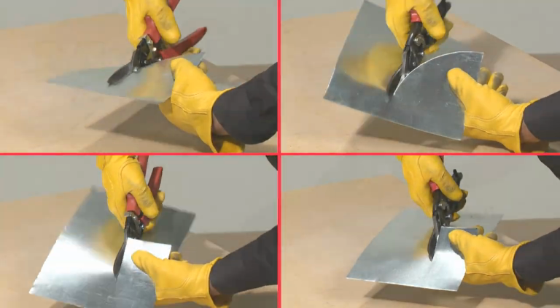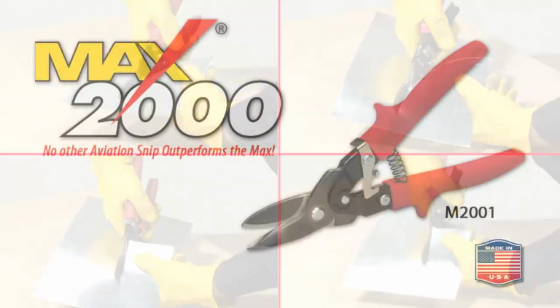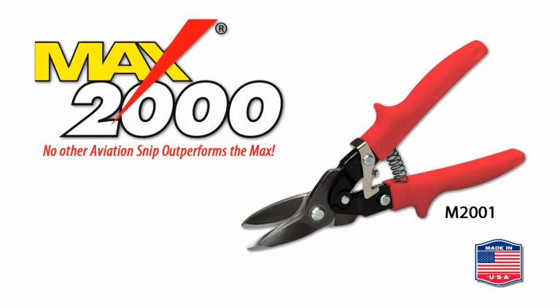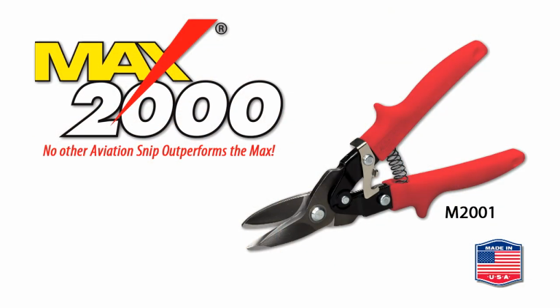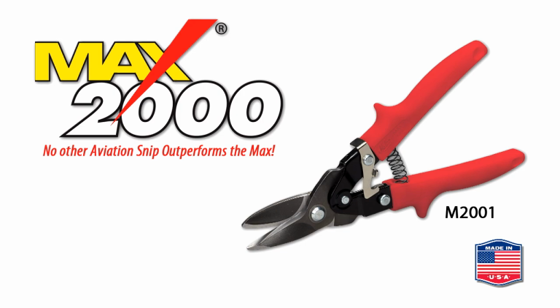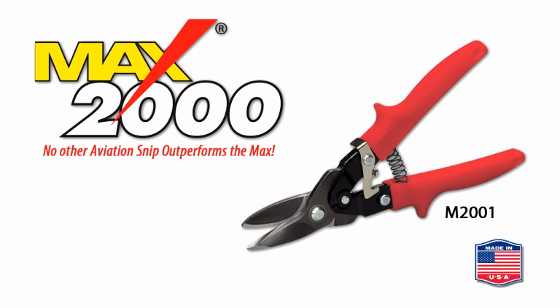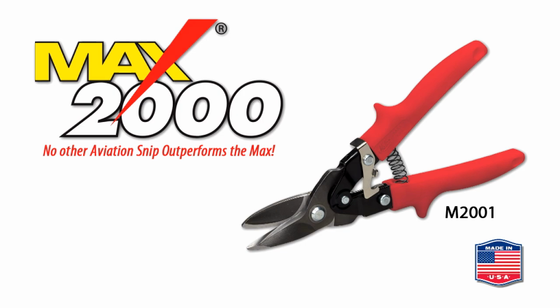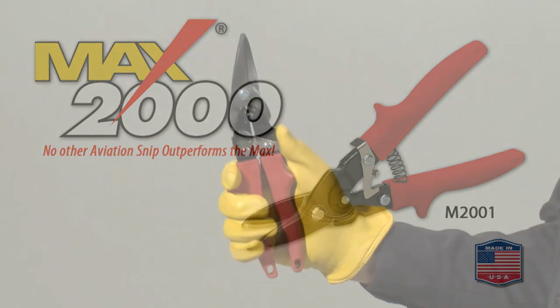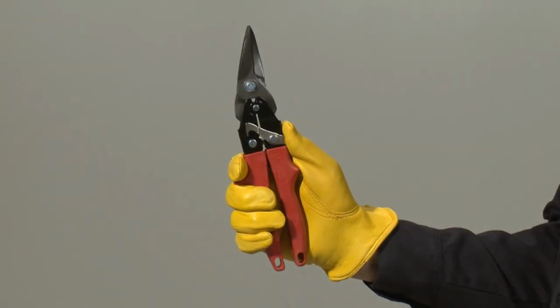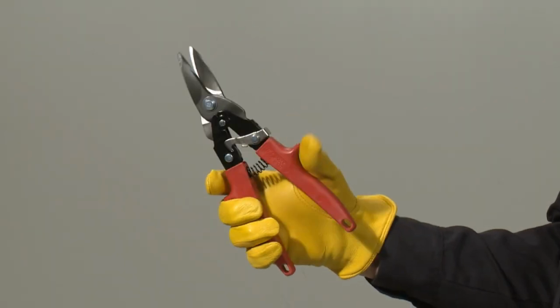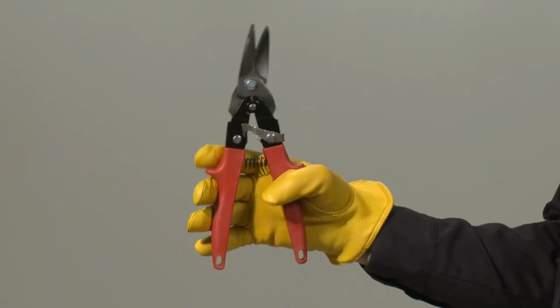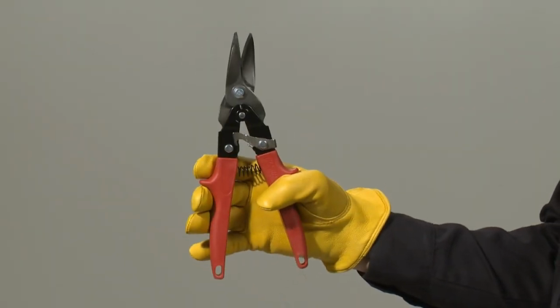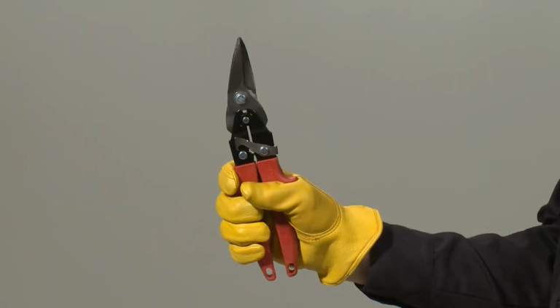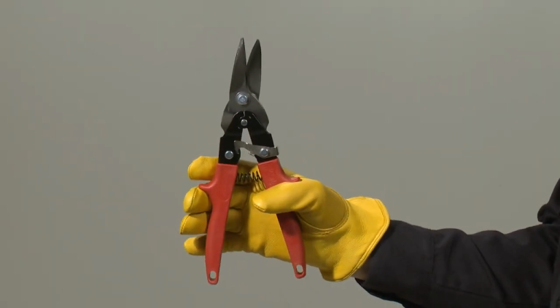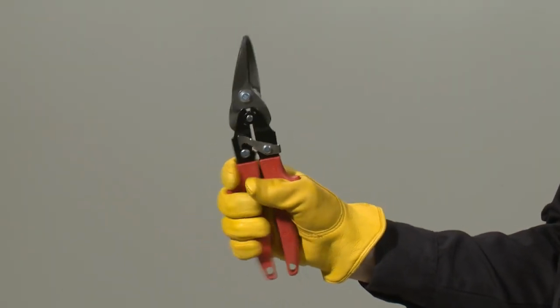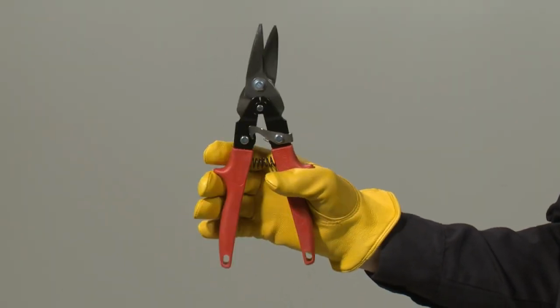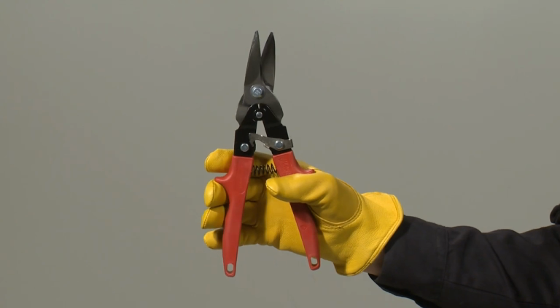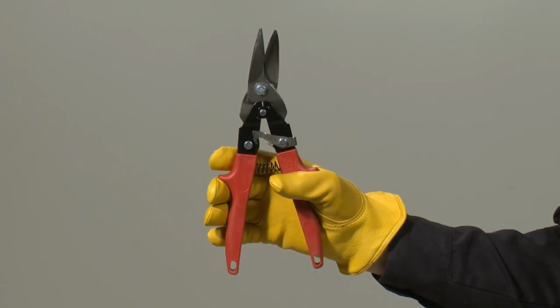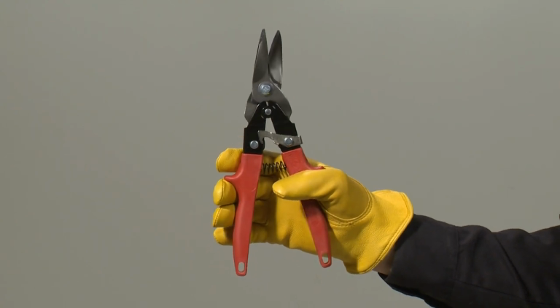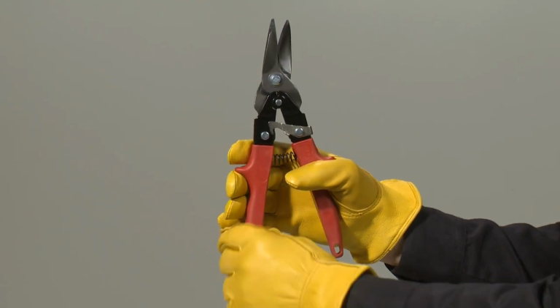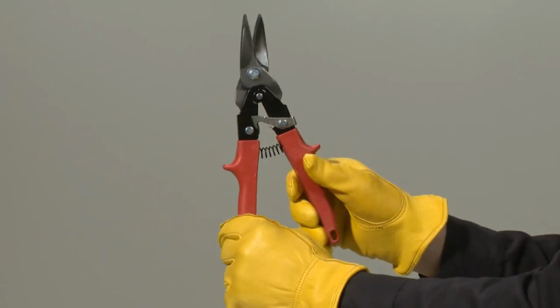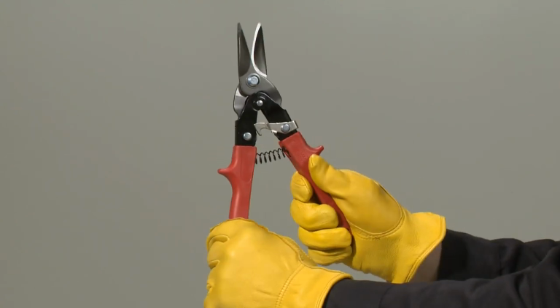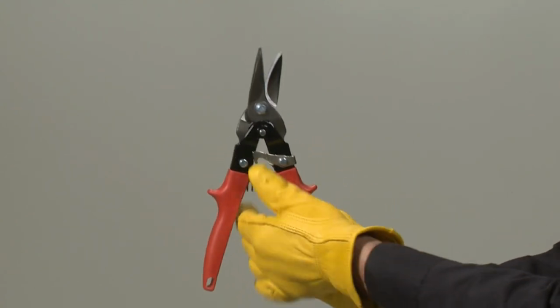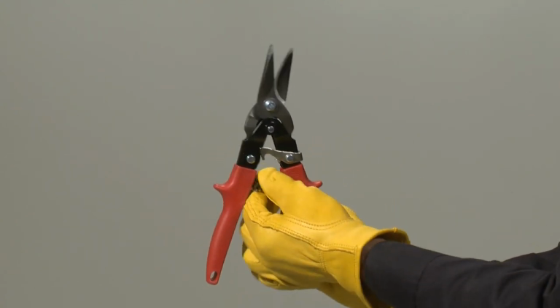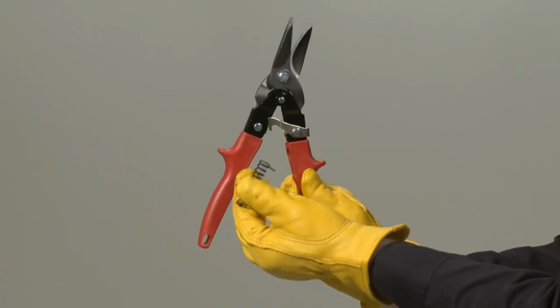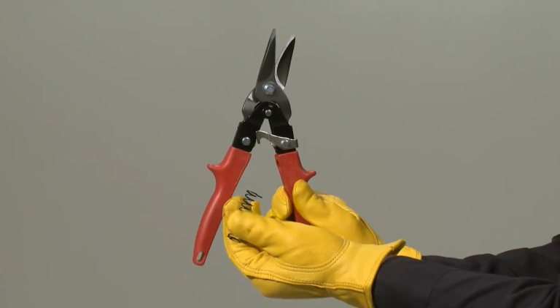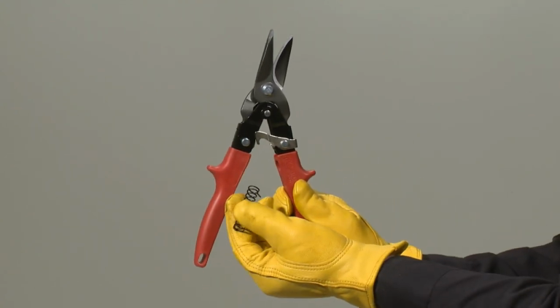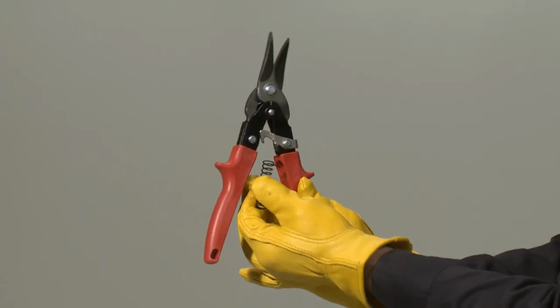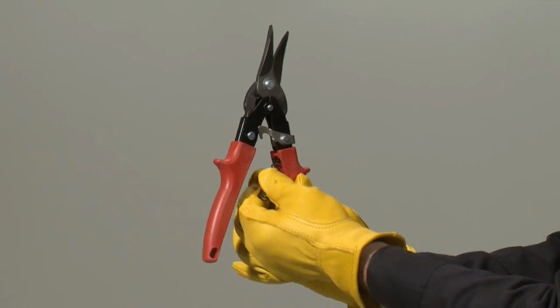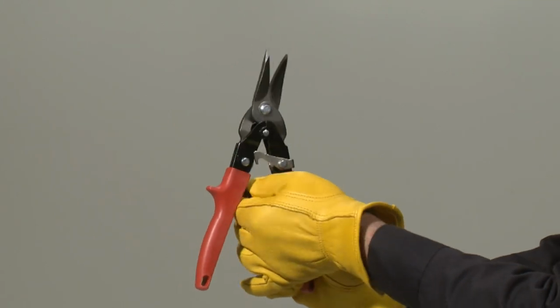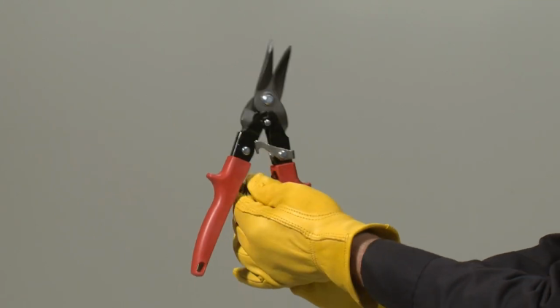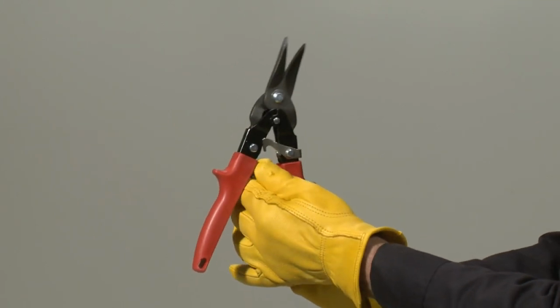The Max 2000 standard with textured thermoplastic grips and finger stops features a narrower handle opening for large and small hands. It has an ambidextrous thumb latch and replaceable compression spring.